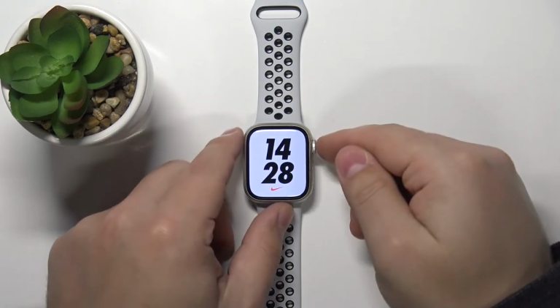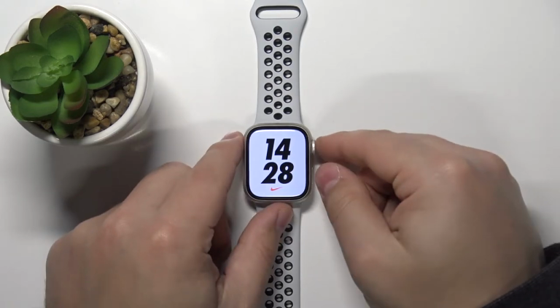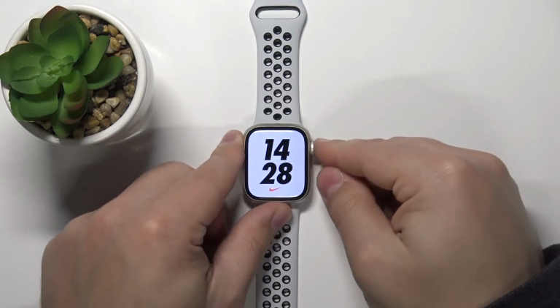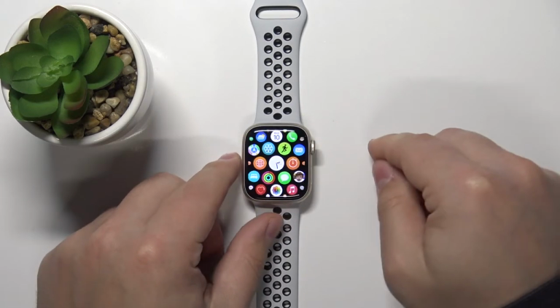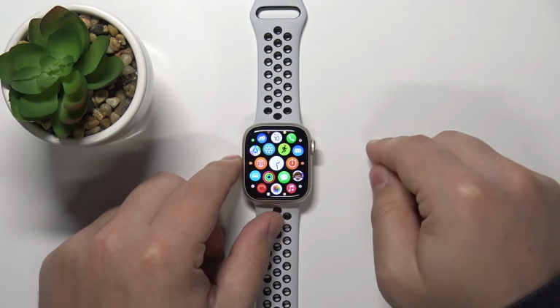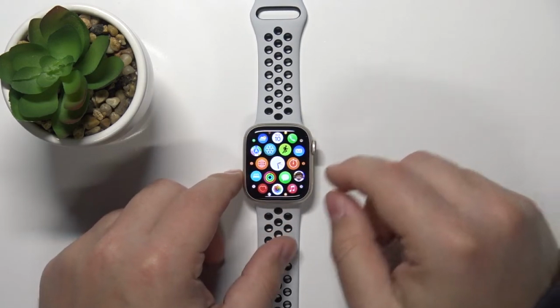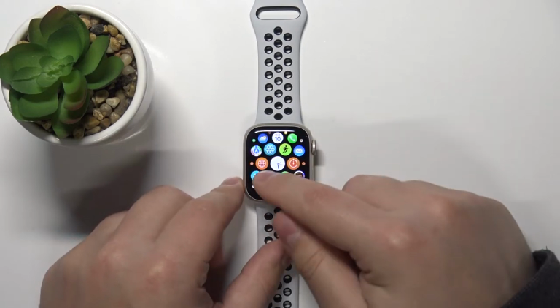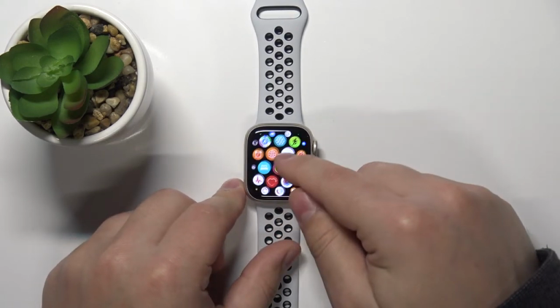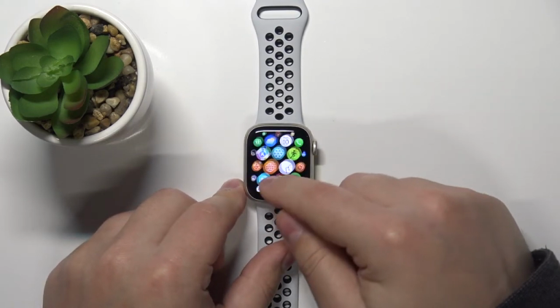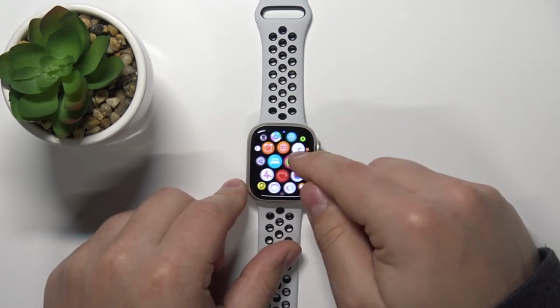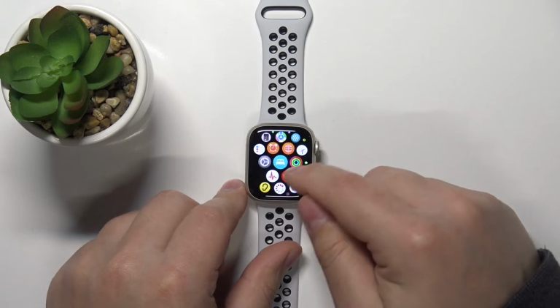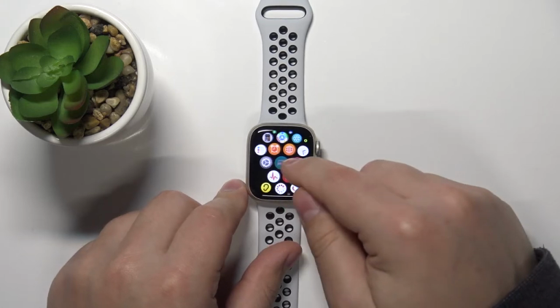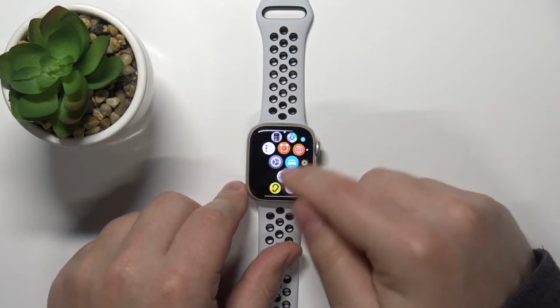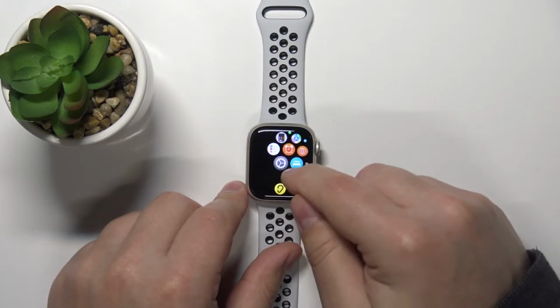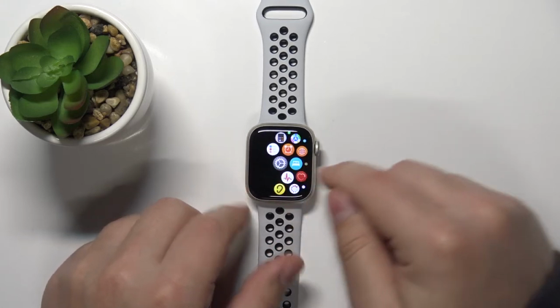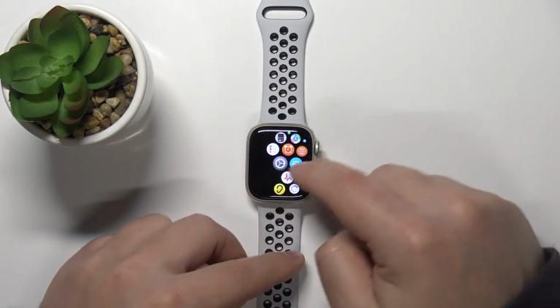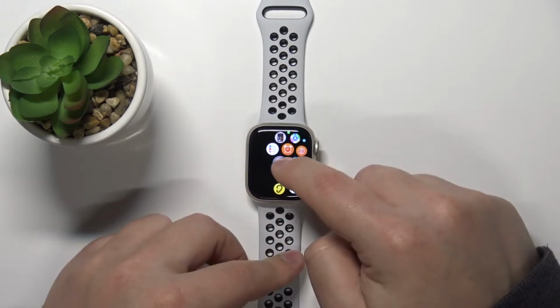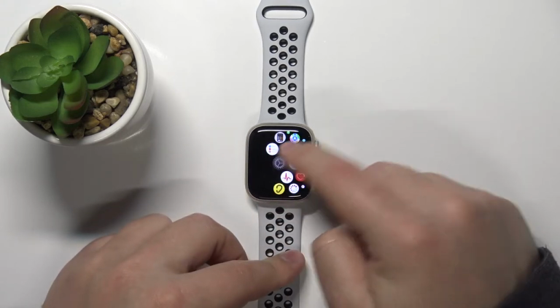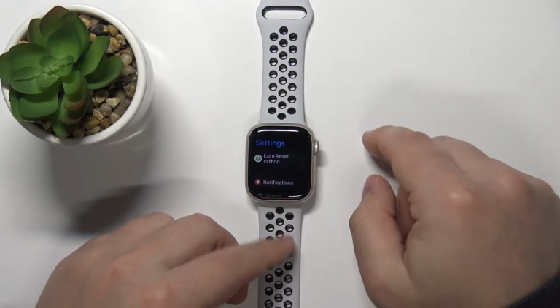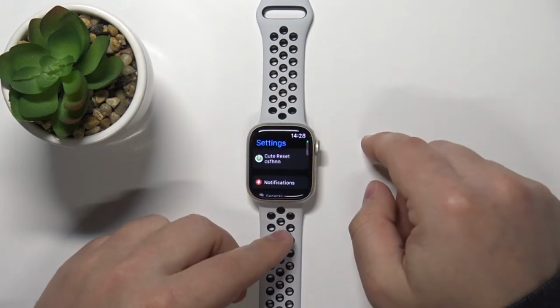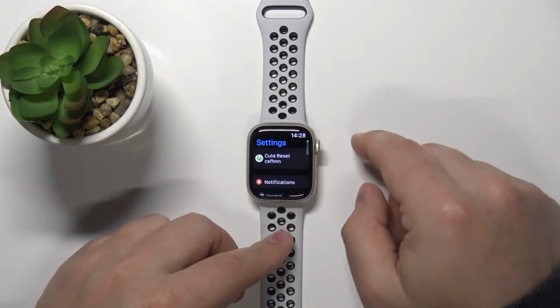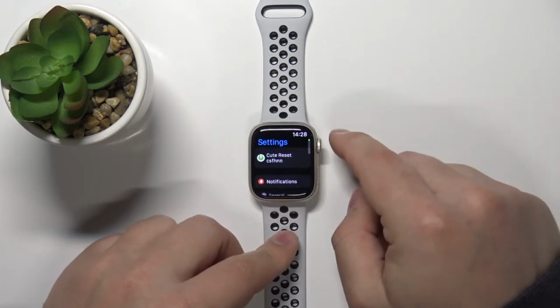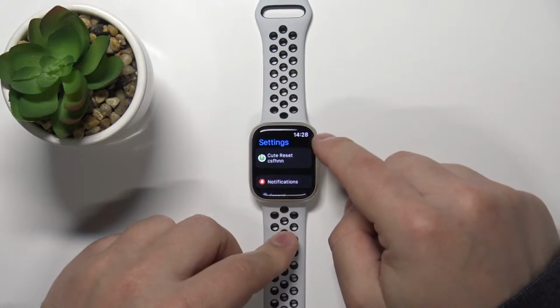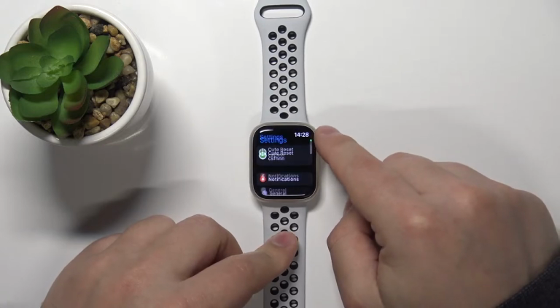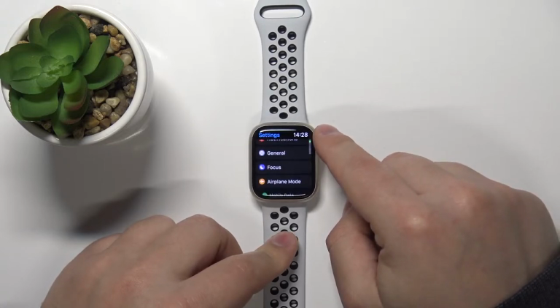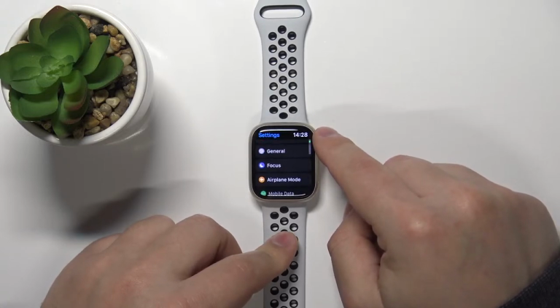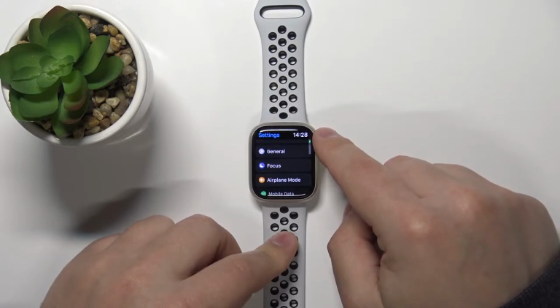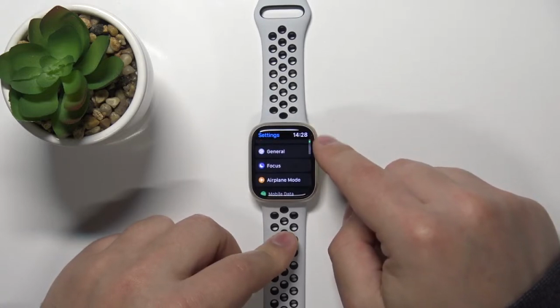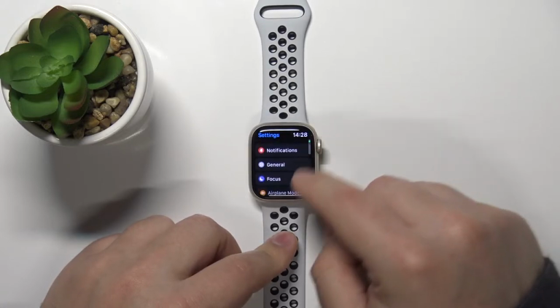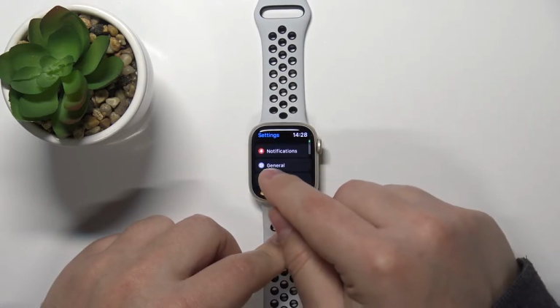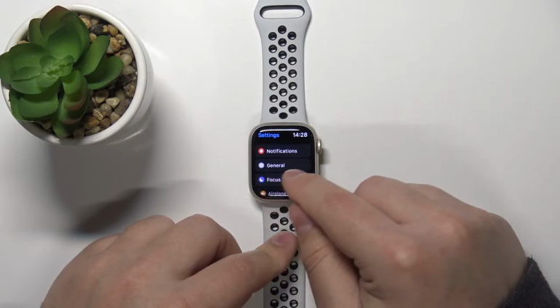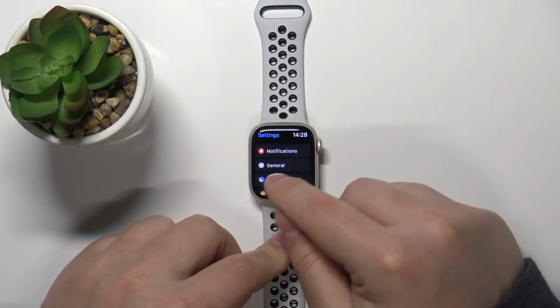Once you wake up the screen, press the crown button to open the menu. Swipe on the screen to scroll through the menu, find the Settings icon, and tap on it to open the Settings. In Settings, scroll down and select the option called General.